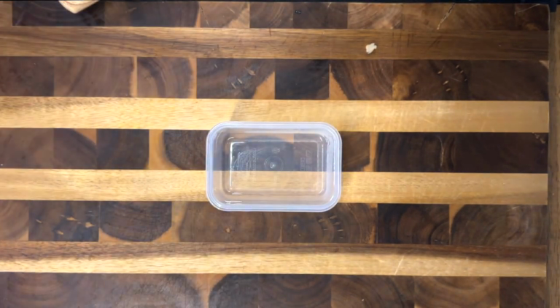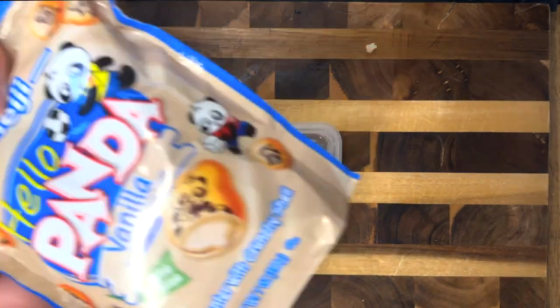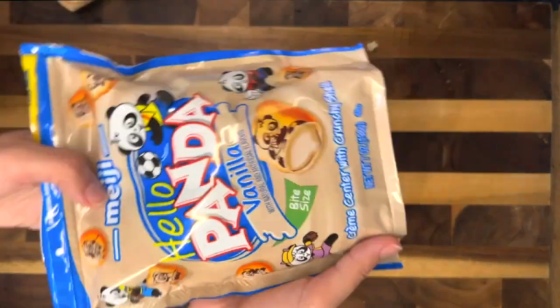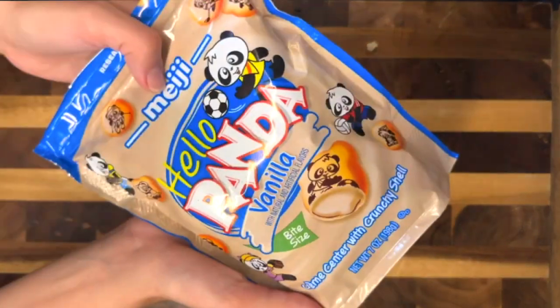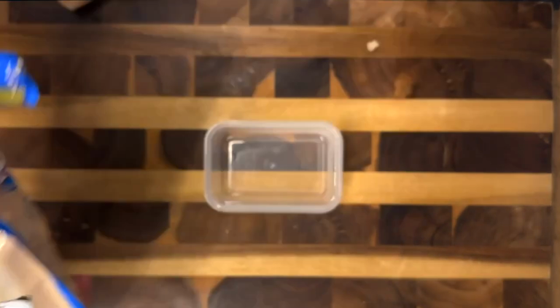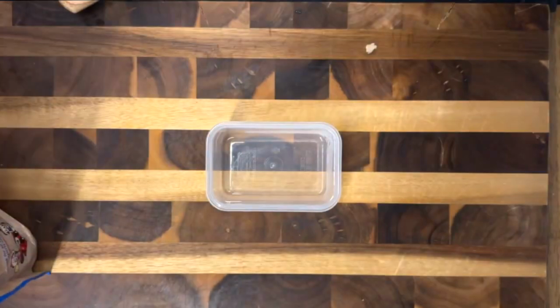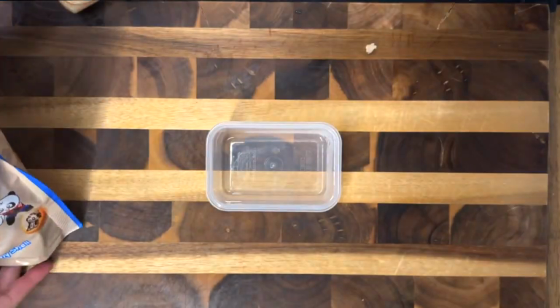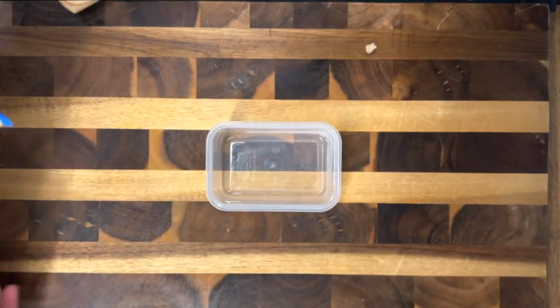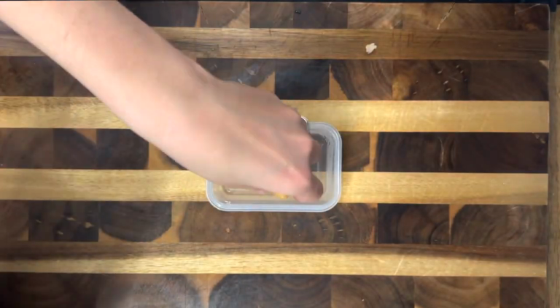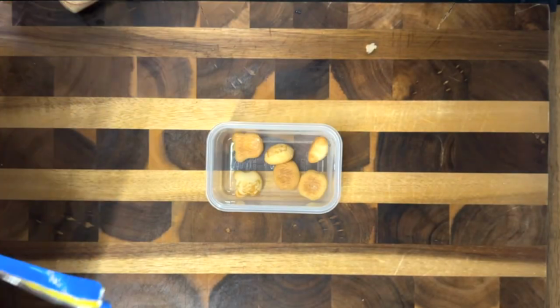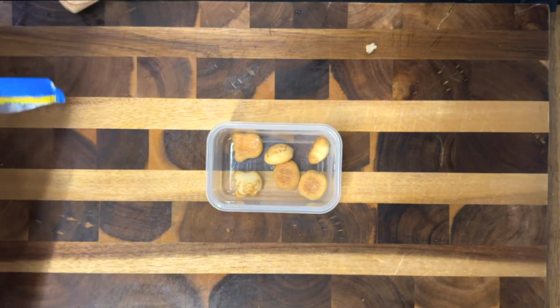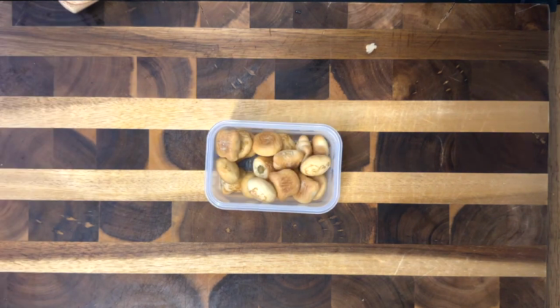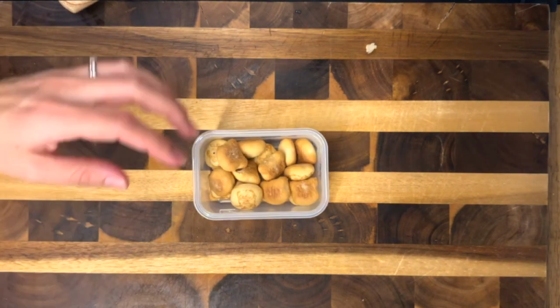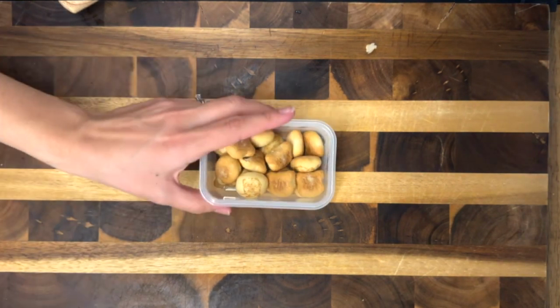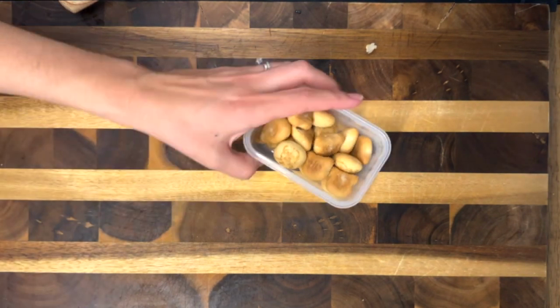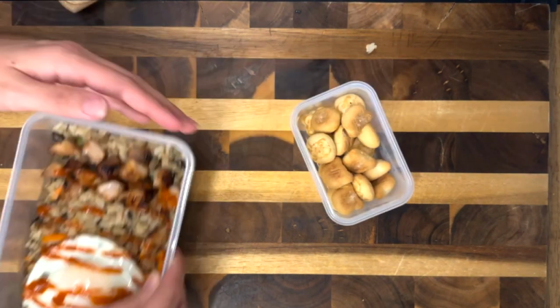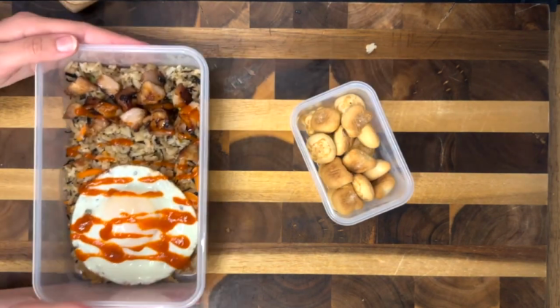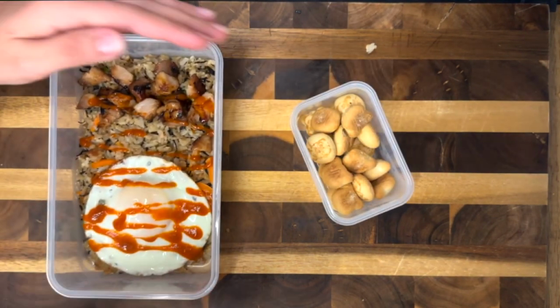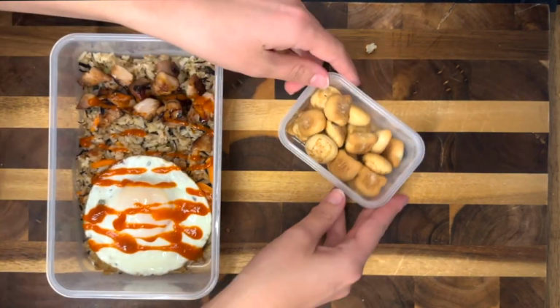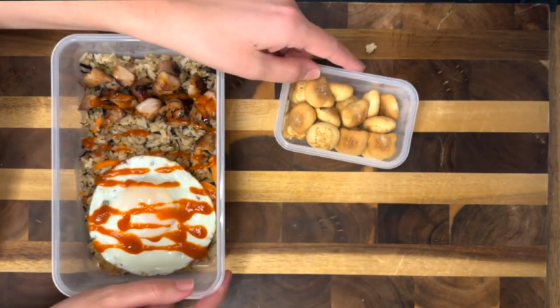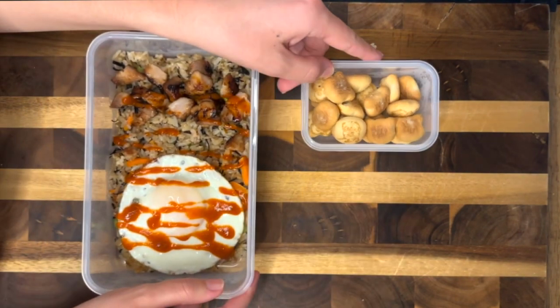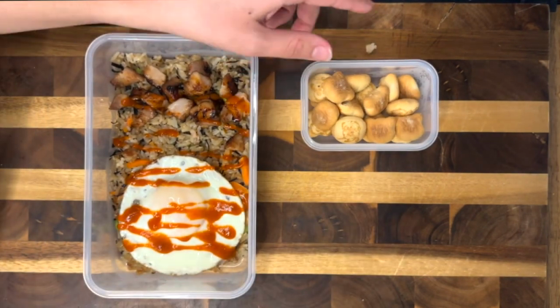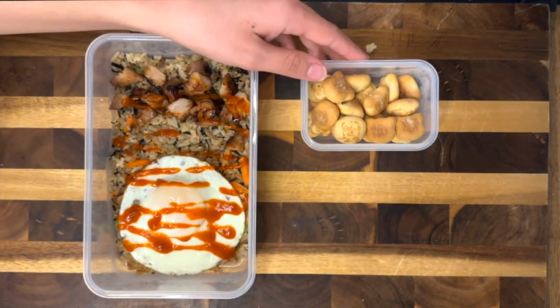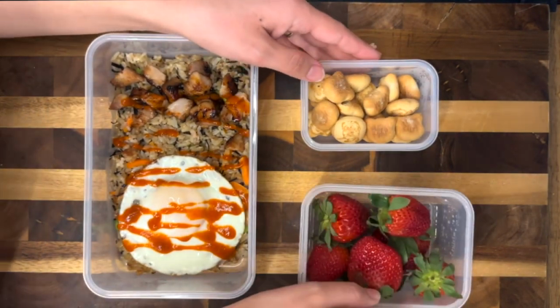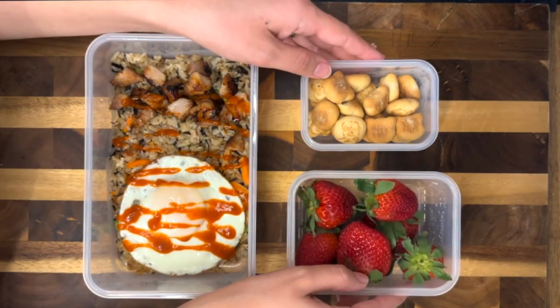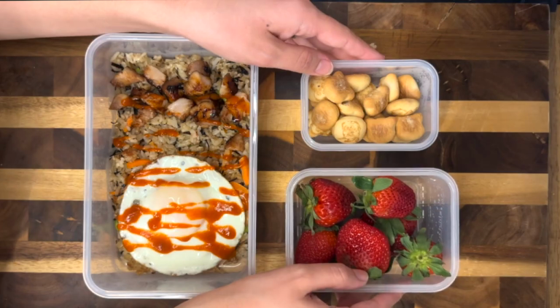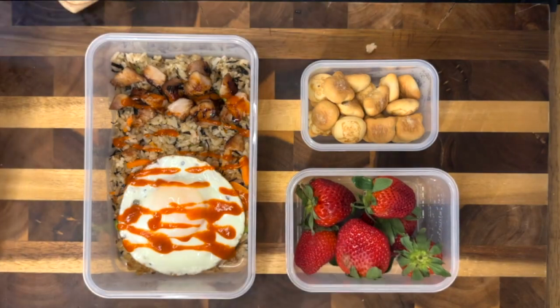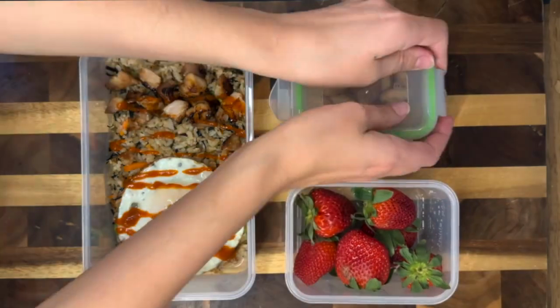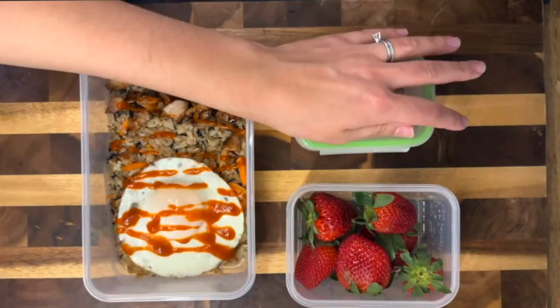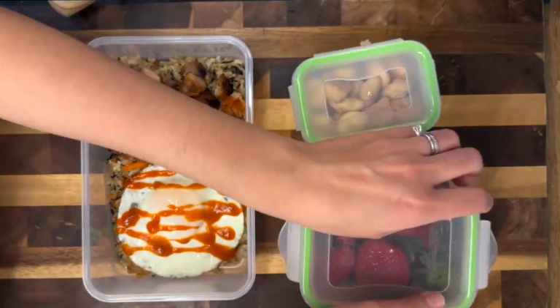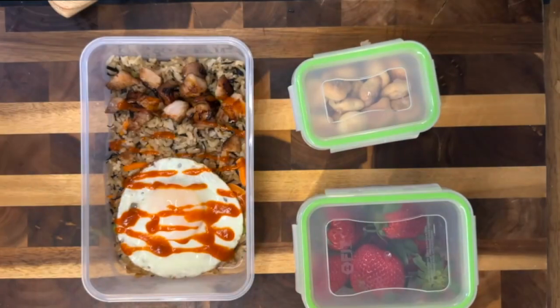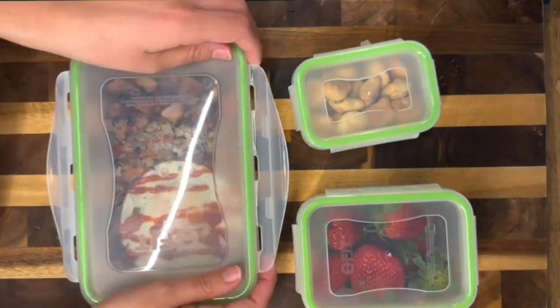If you've never had these Hello Panda cookies, you are definitely missing out. They're so tasty, so crunchy, and so good. And this is his lunch for today. I really hope he enjoys, and if you enjoy content like this, follow for more recipes.